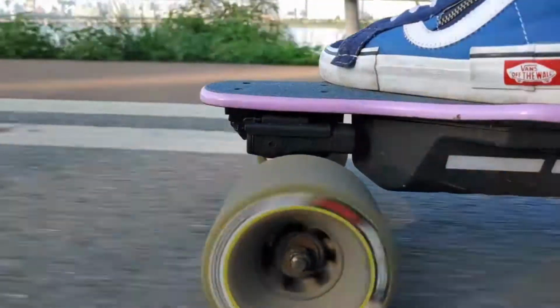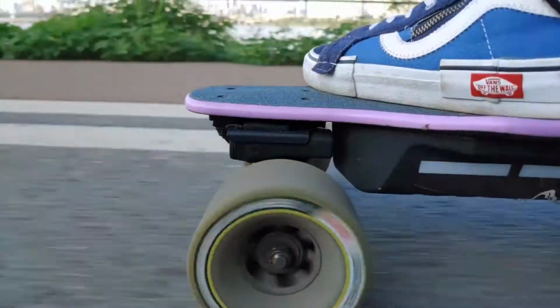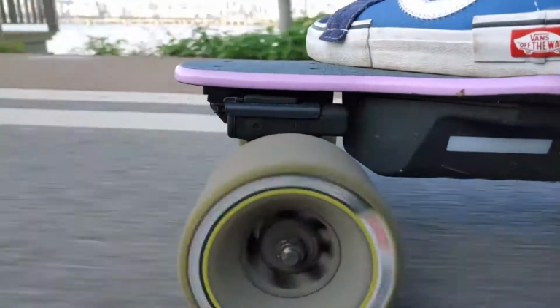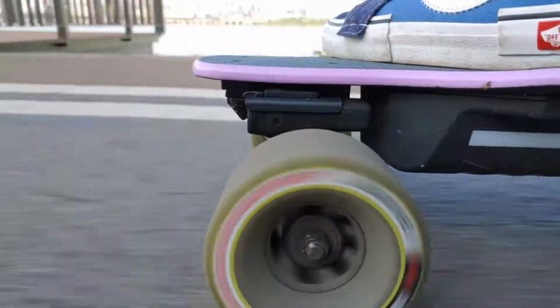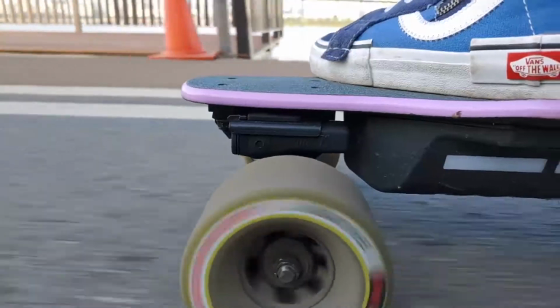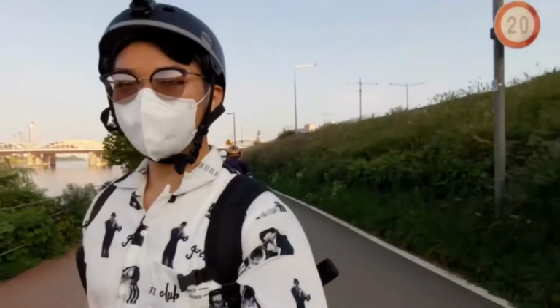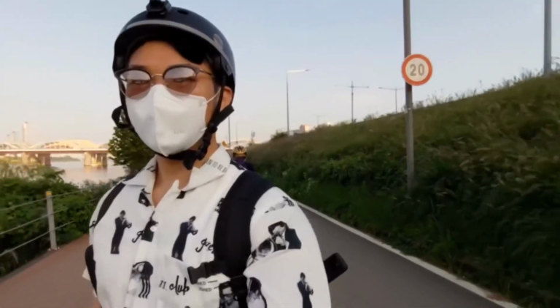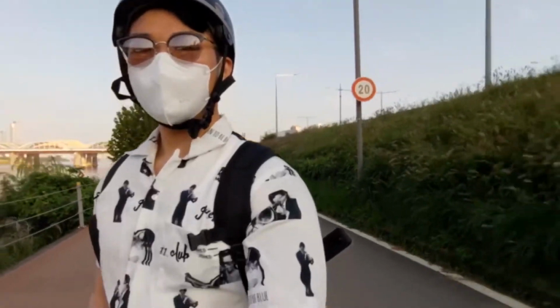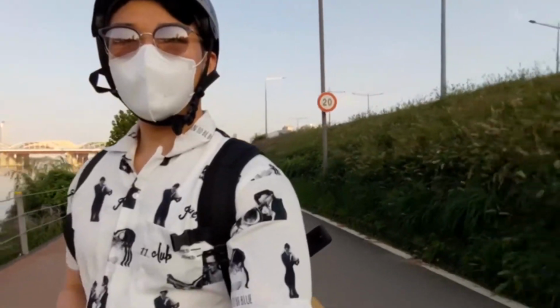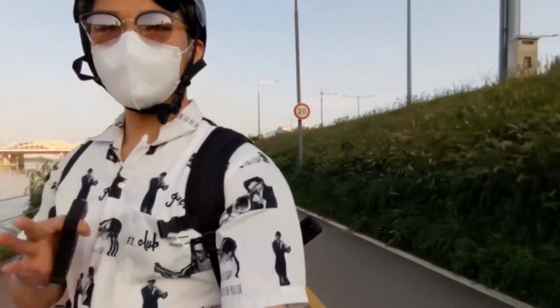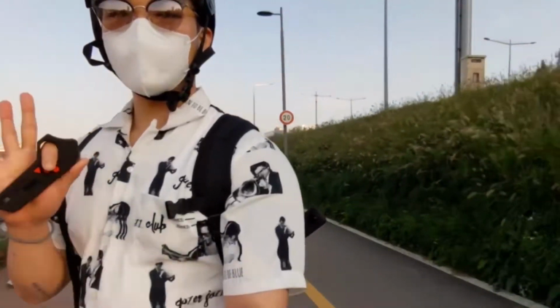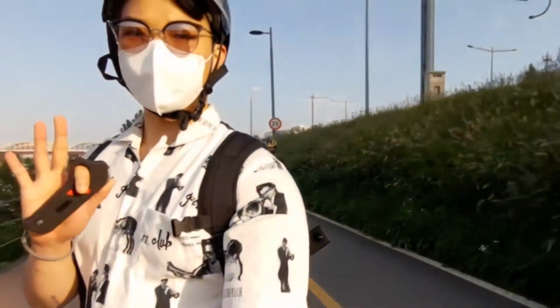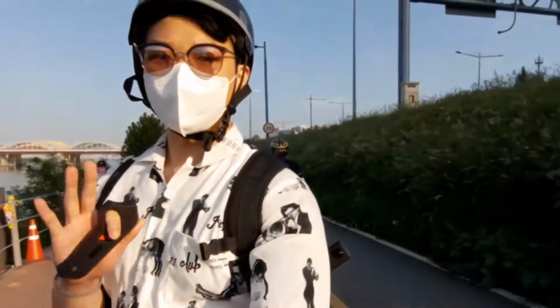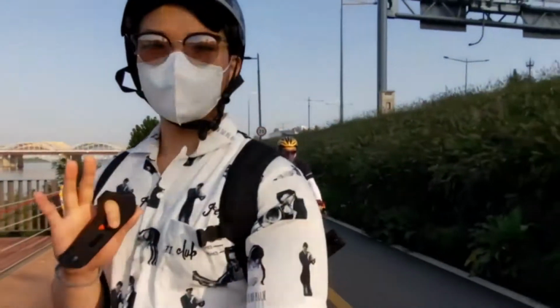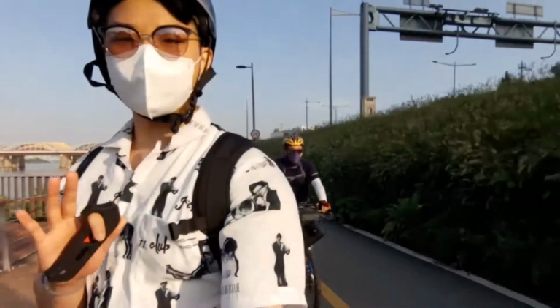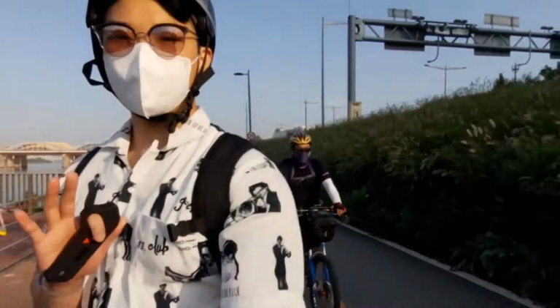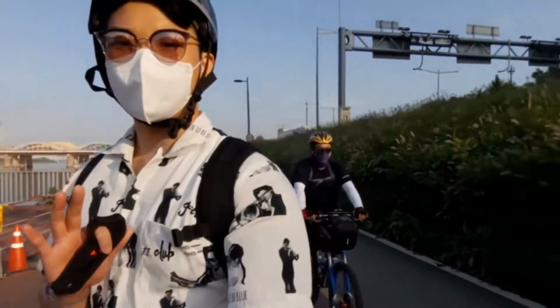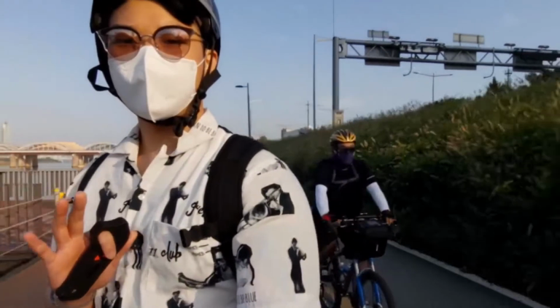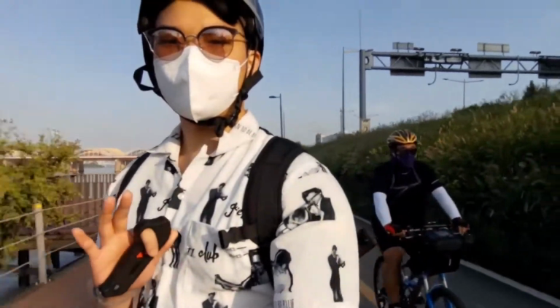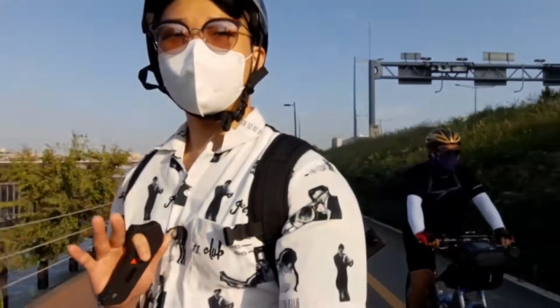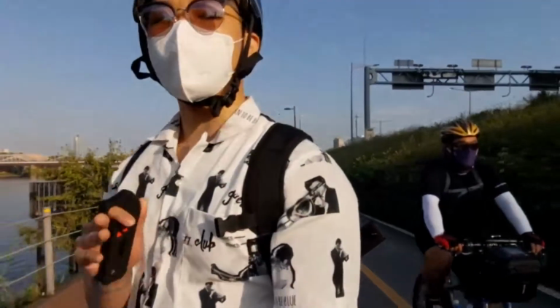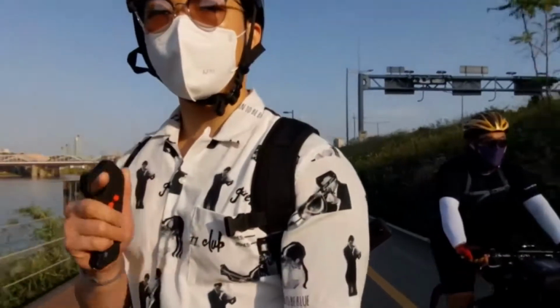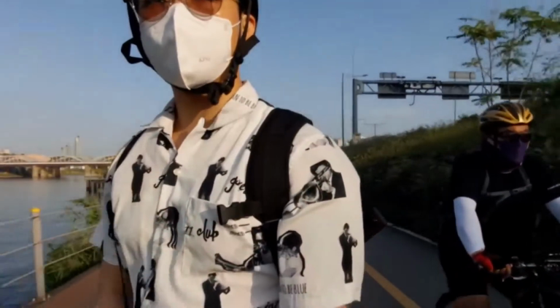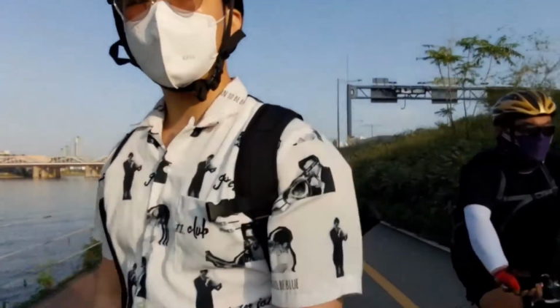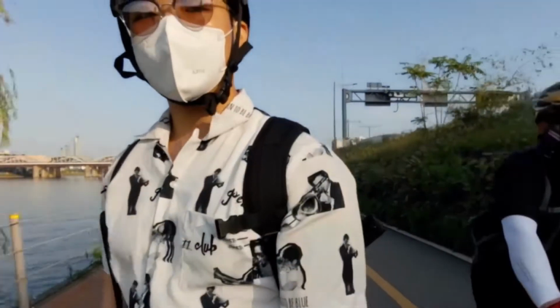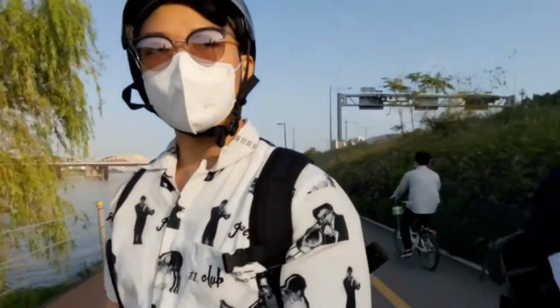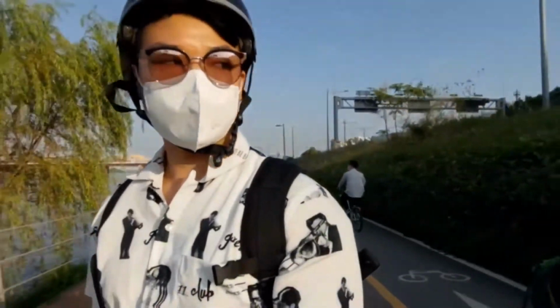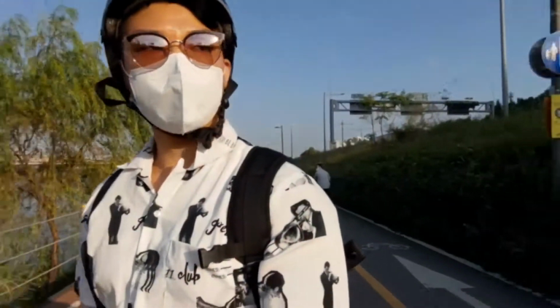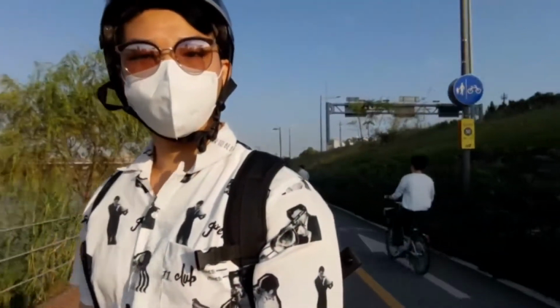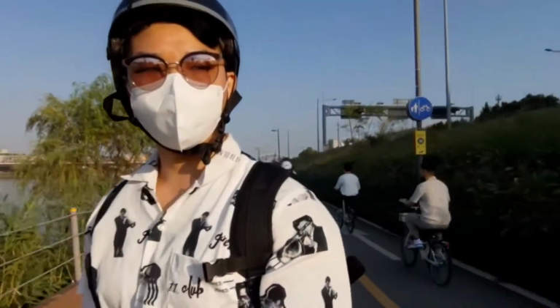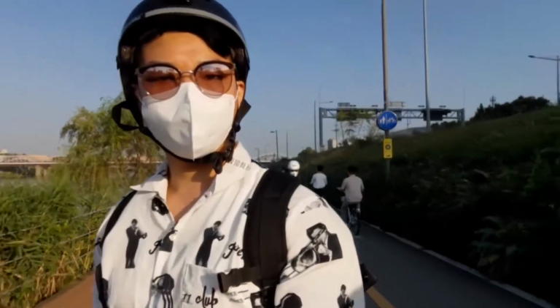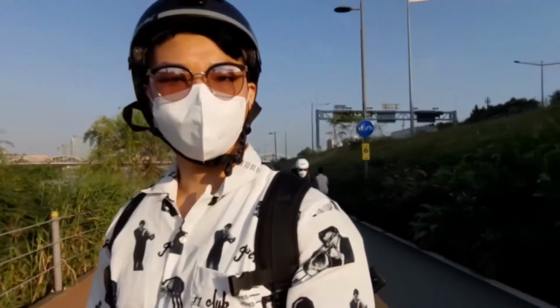Now let's see what sport mode is like — and if you ever buy one, do not squeeze the throttle. The top speed in sport mode is 38 kilometers per hour, and even in that mode it still feels pretty fast. It'll make your hips pop.